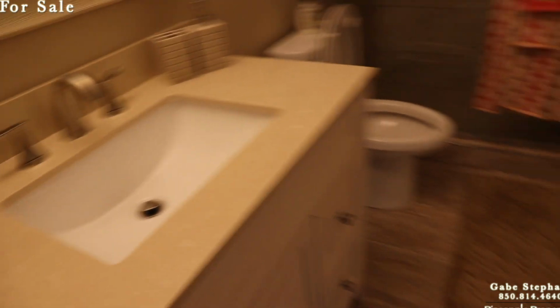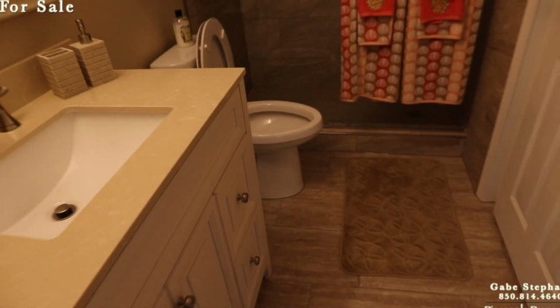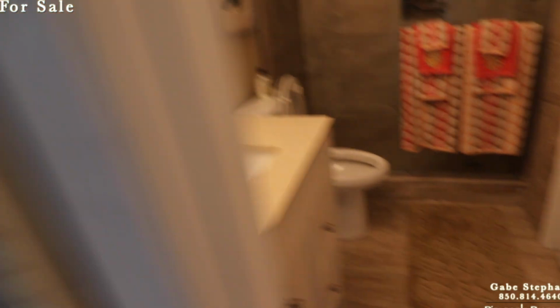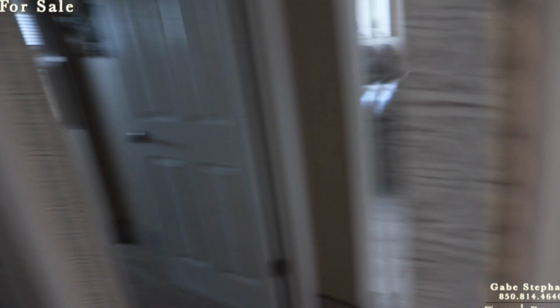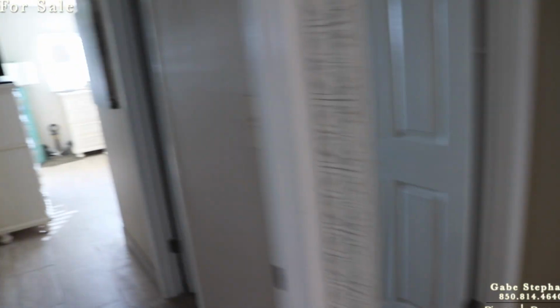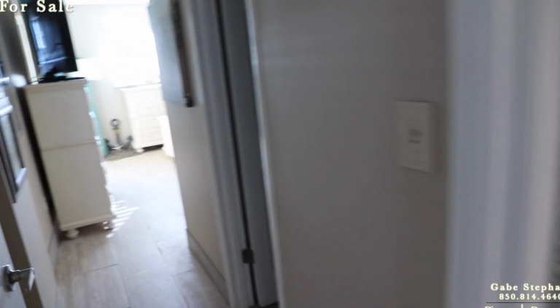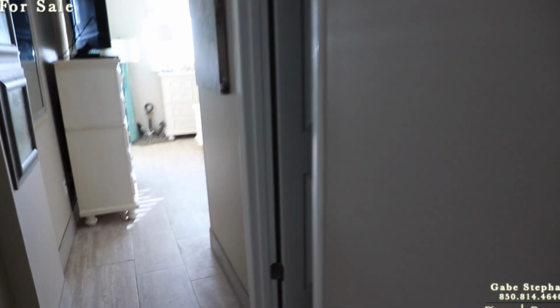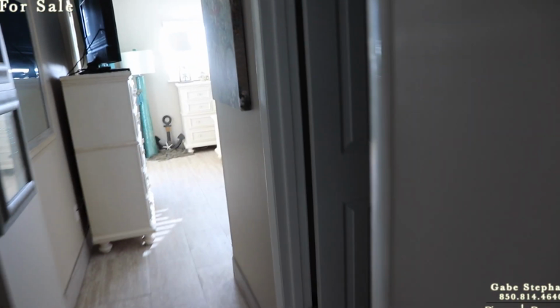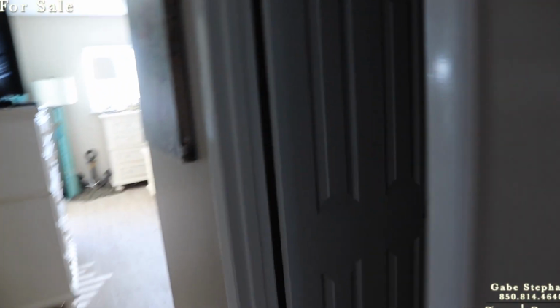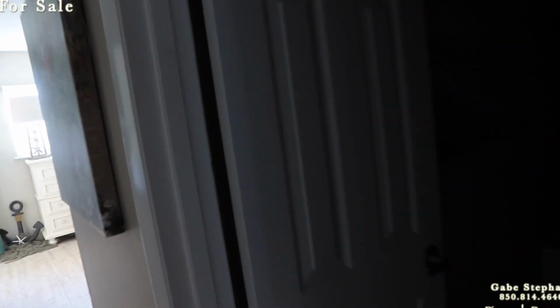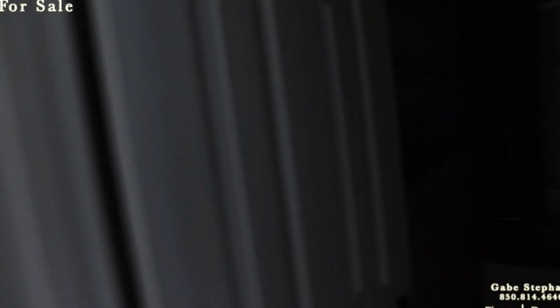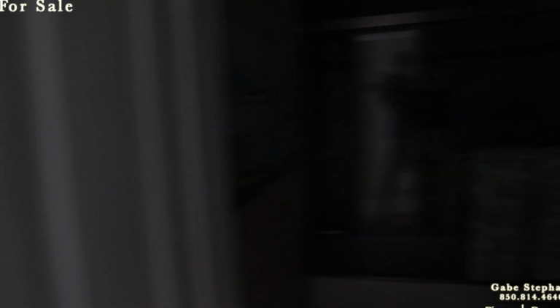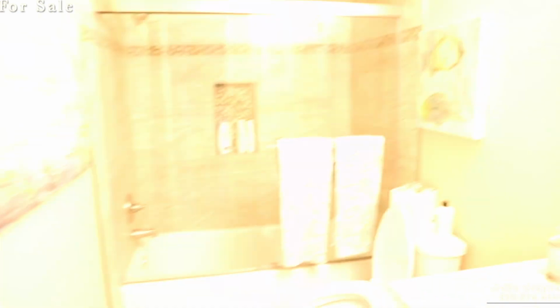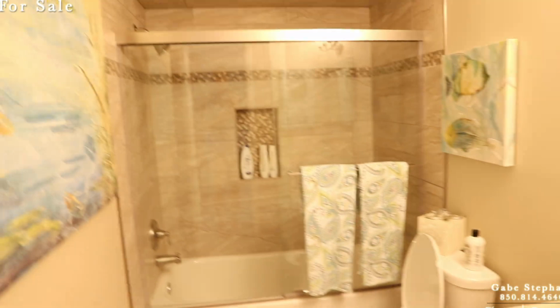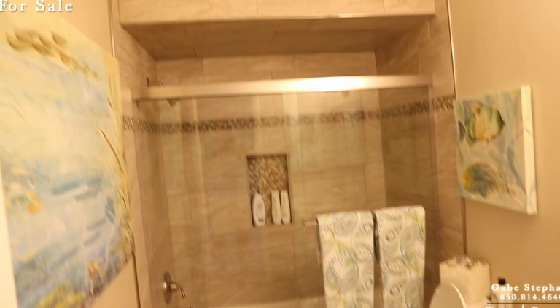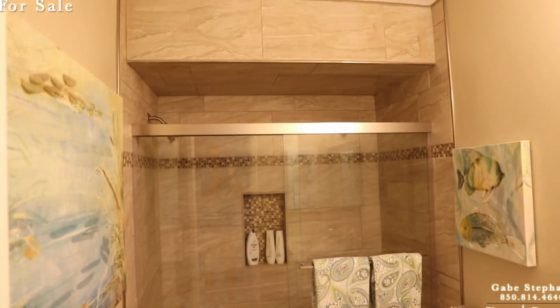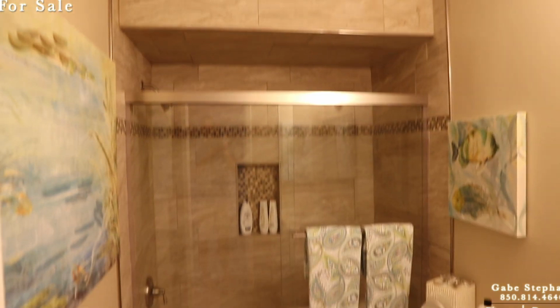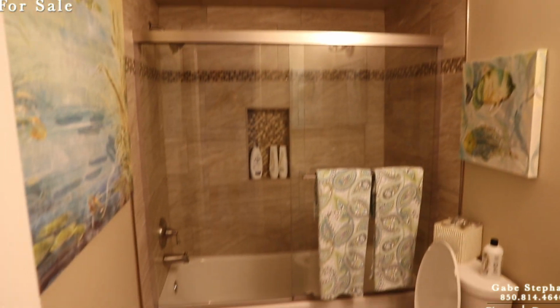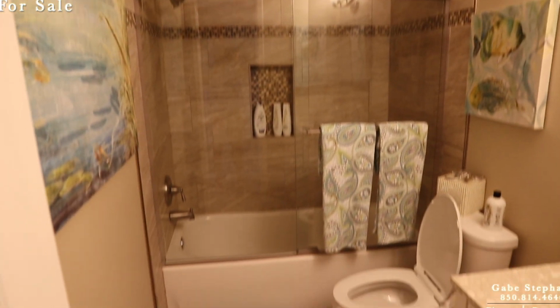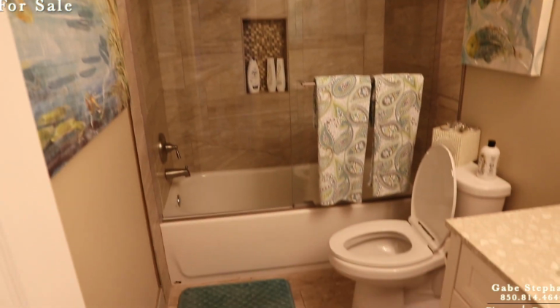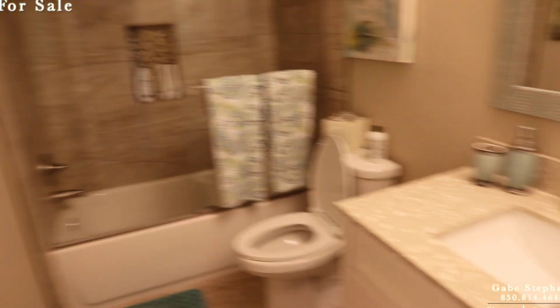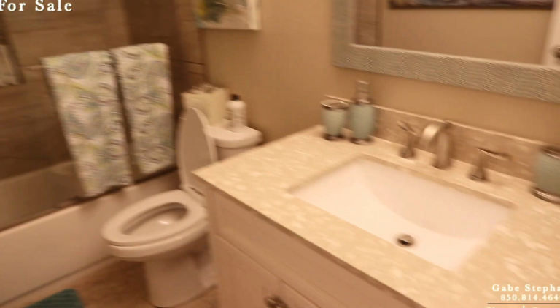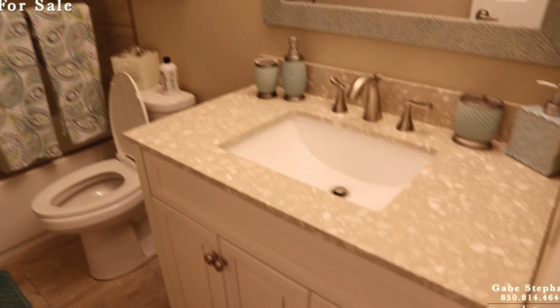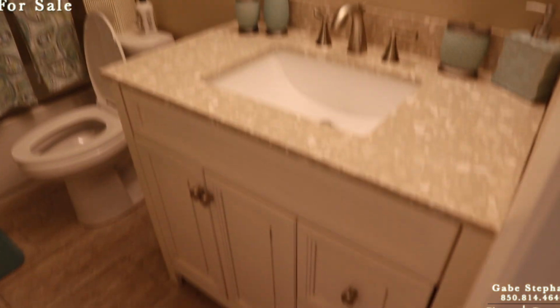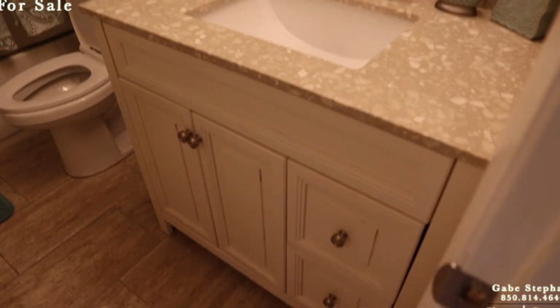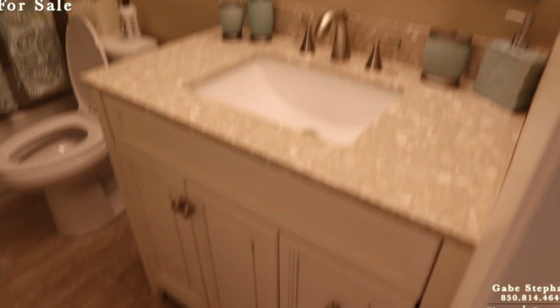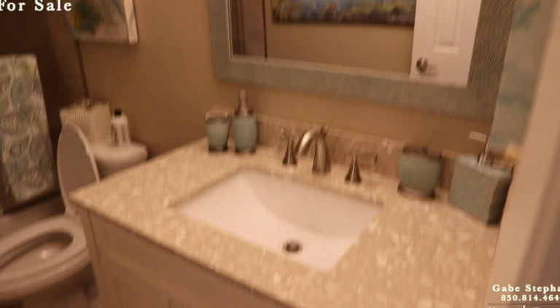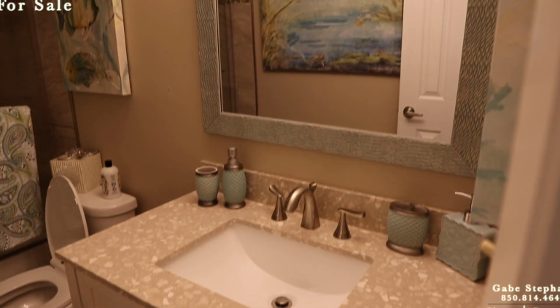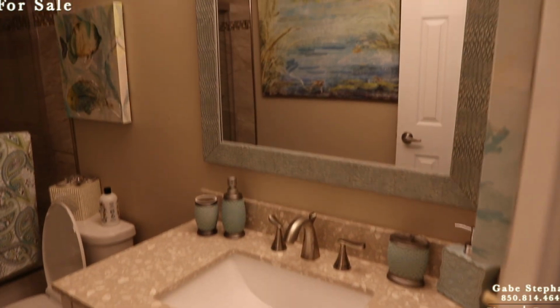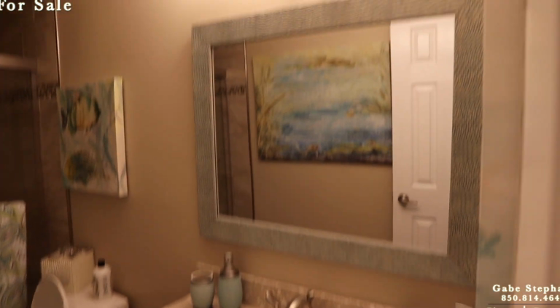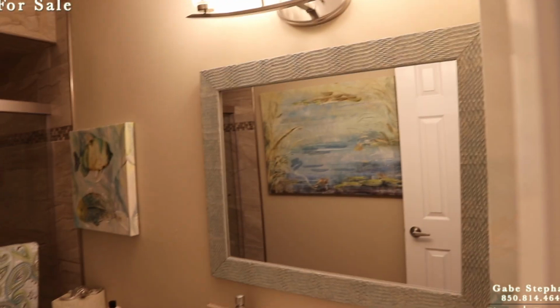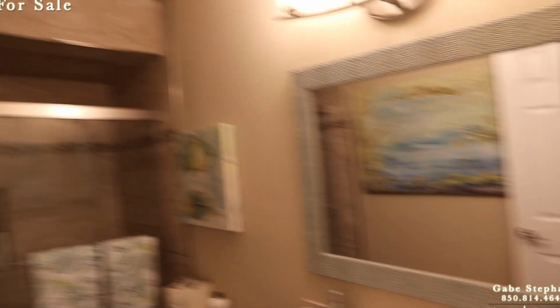Updated cabinetry in the bathroom. Then in the master — same thing: tiled shower, updated countertops and cabinetry.